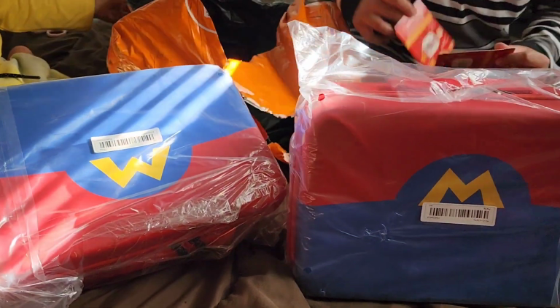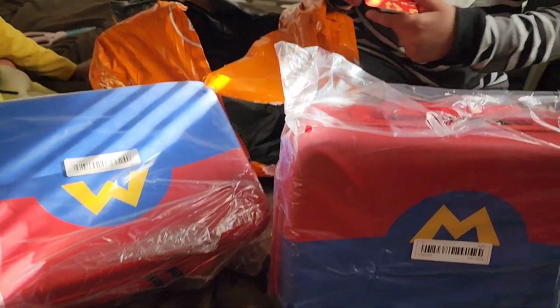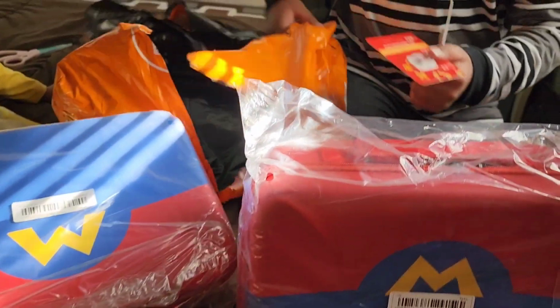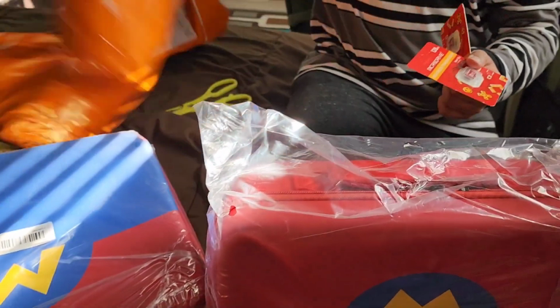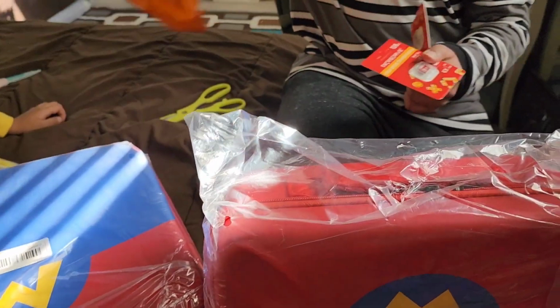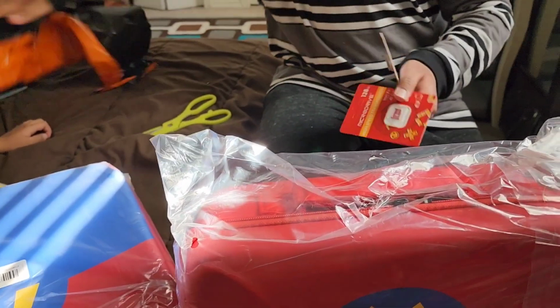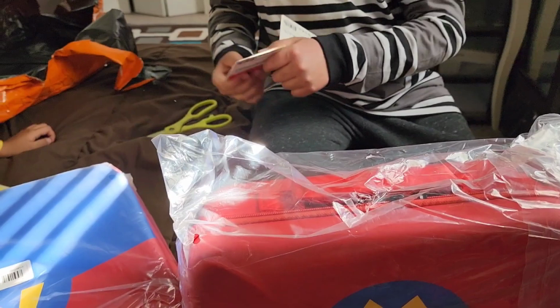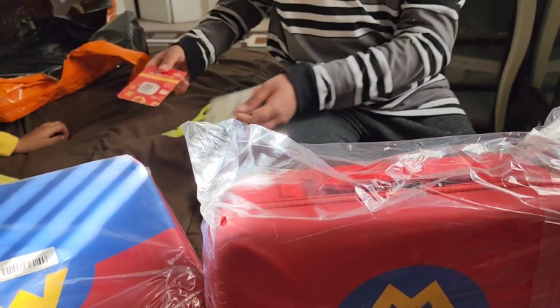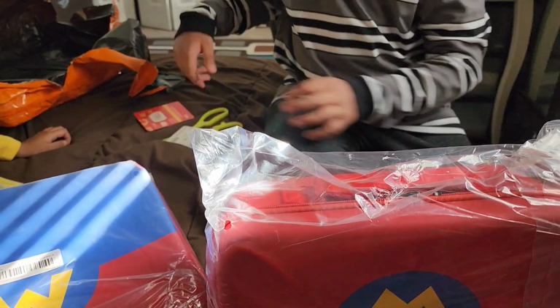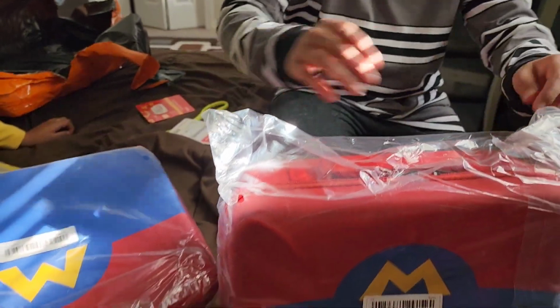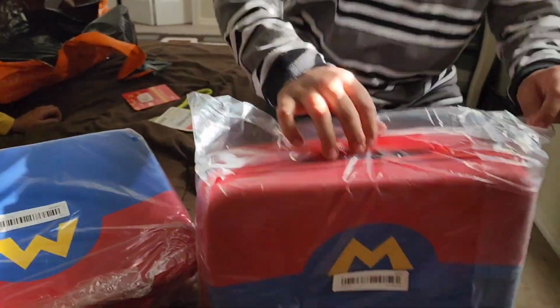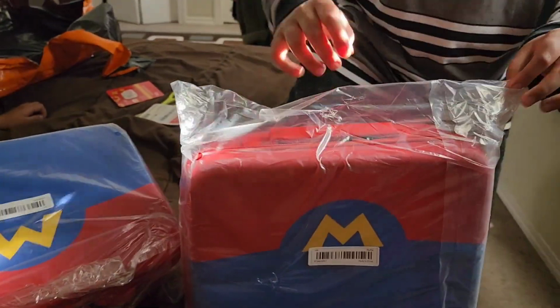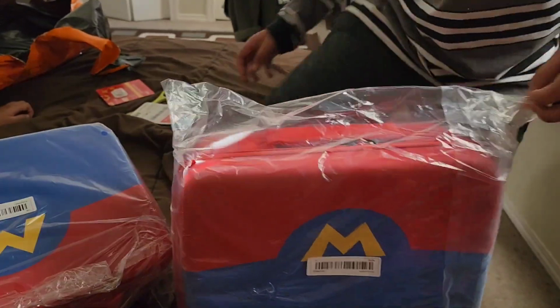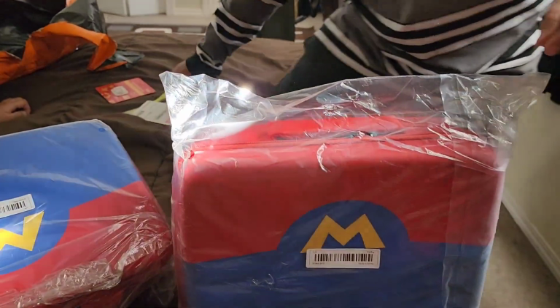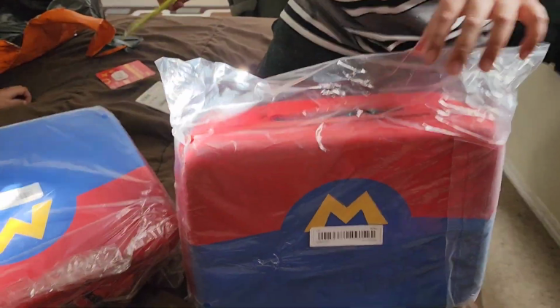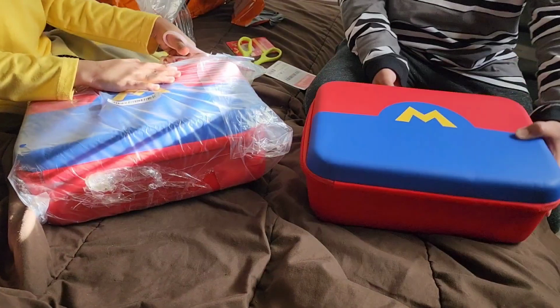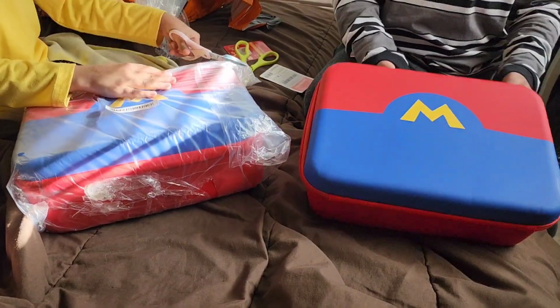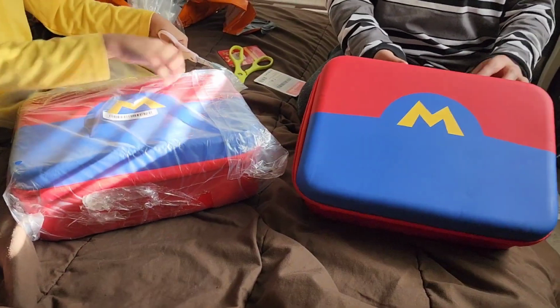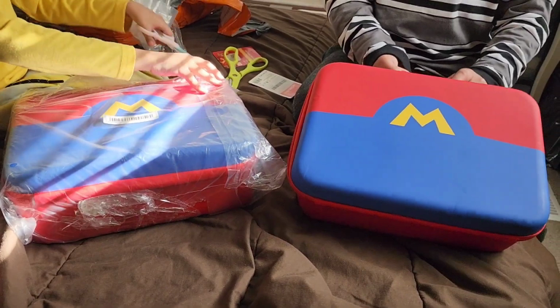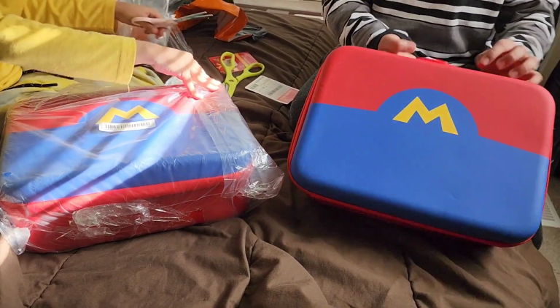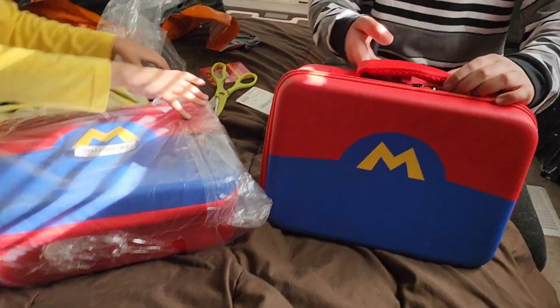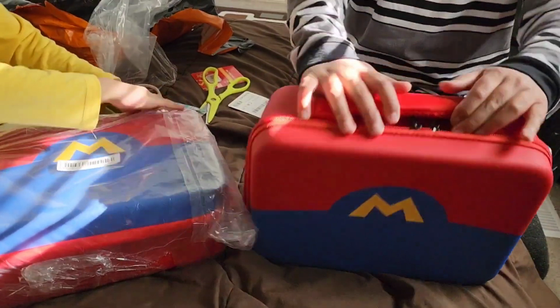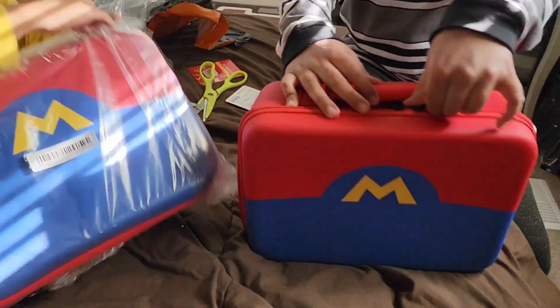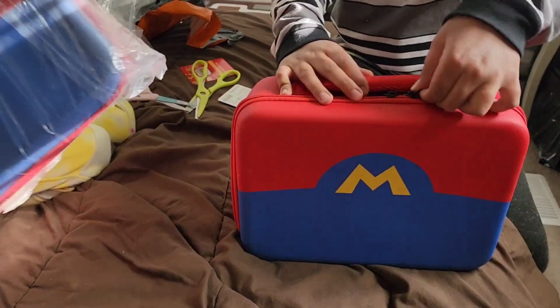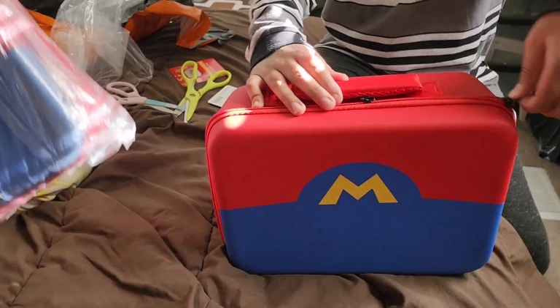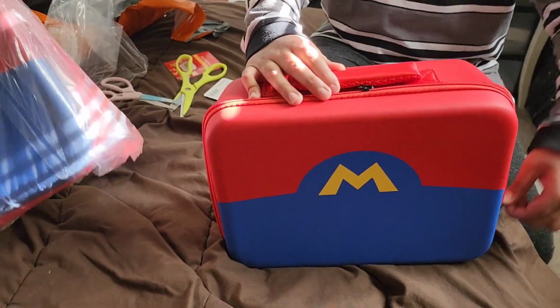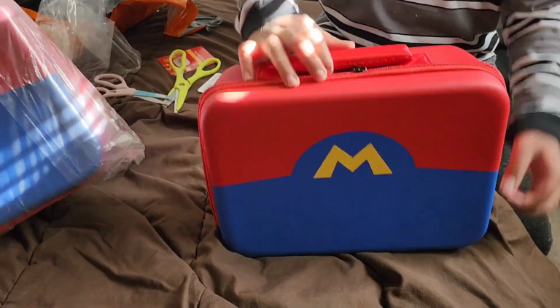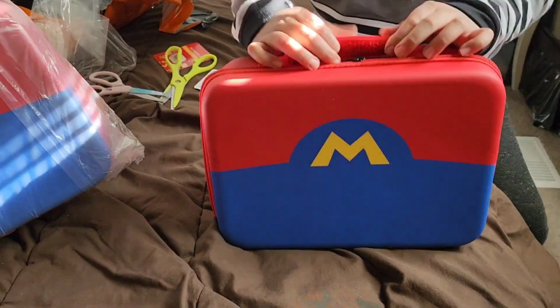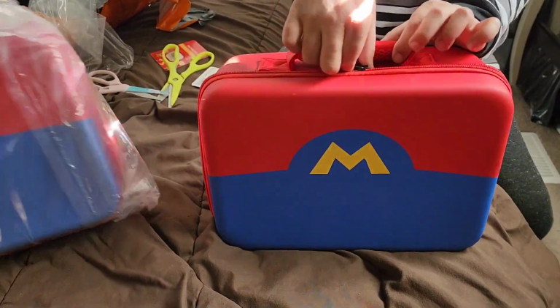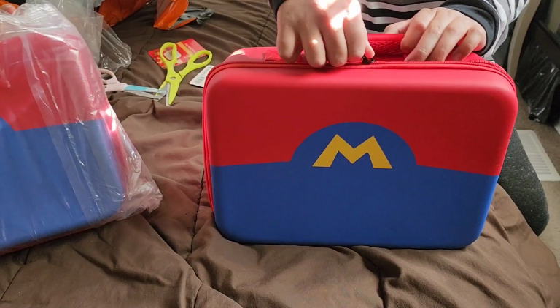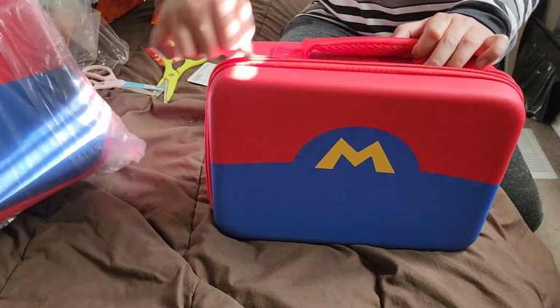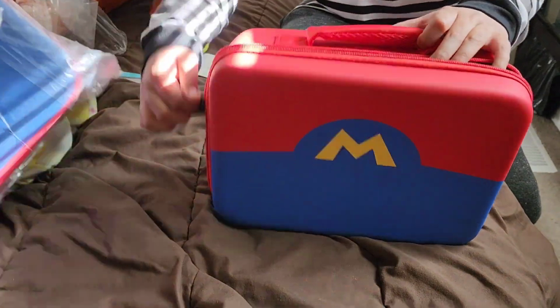Now we'll open up the case. There's a zipper over here and it has a very soft handle.